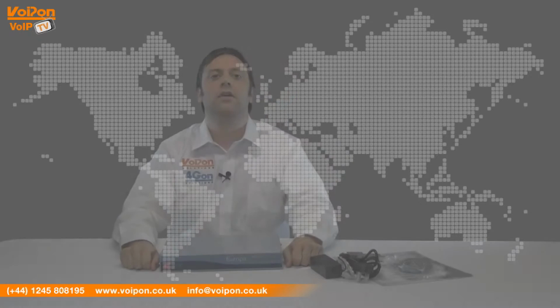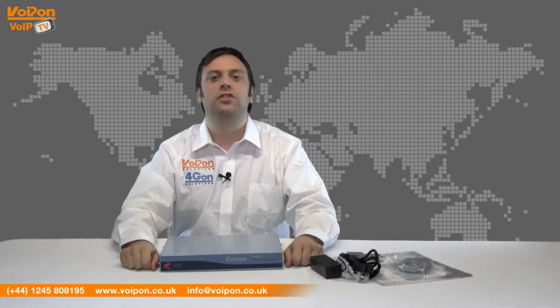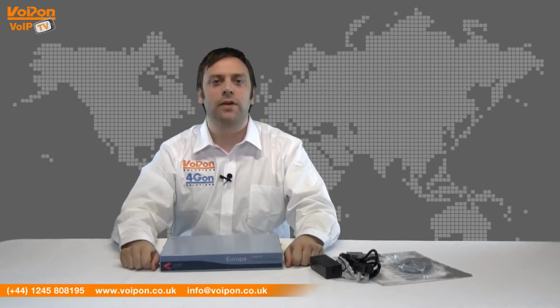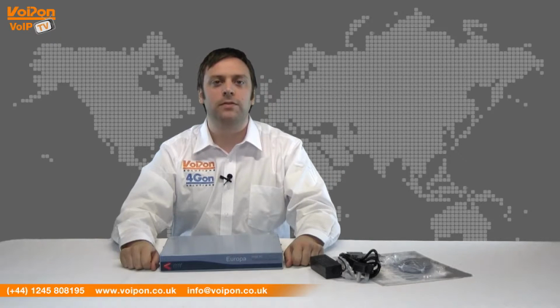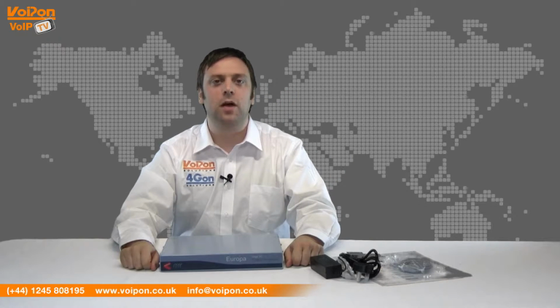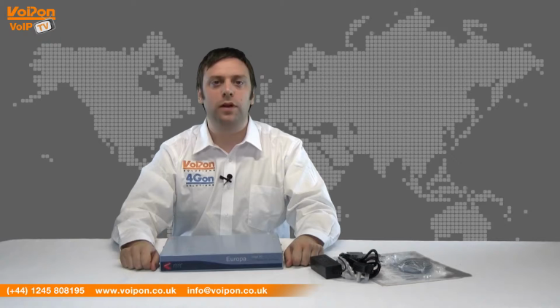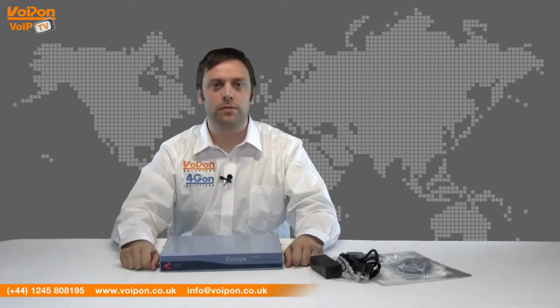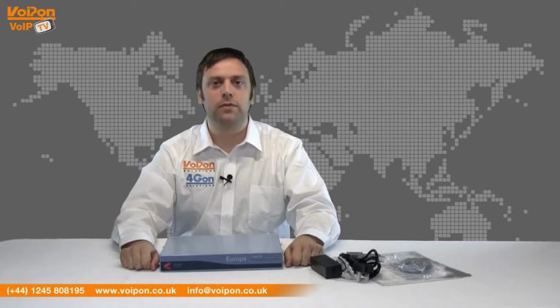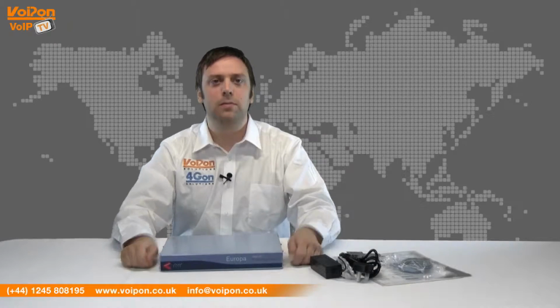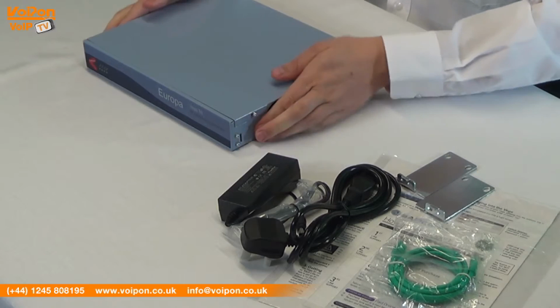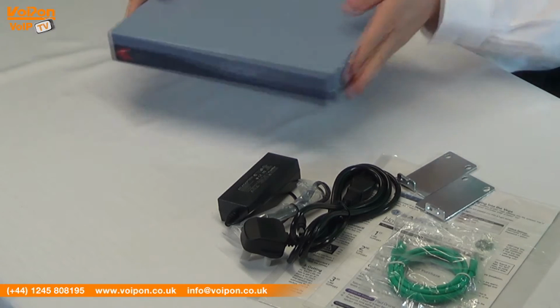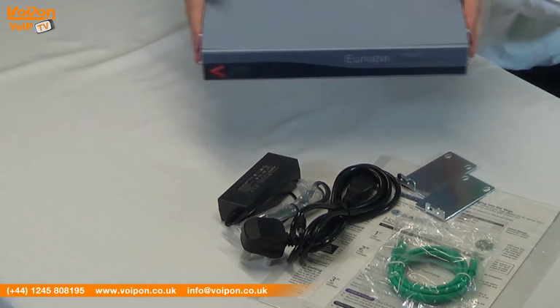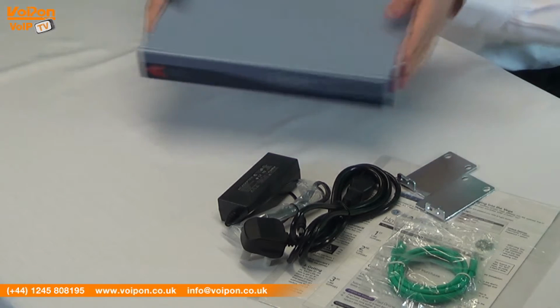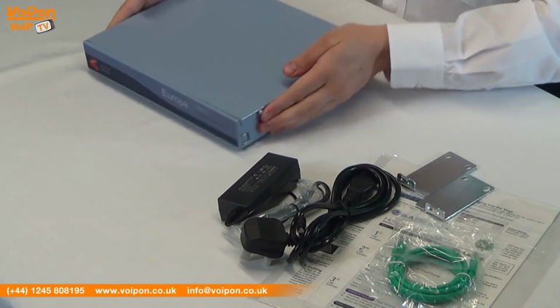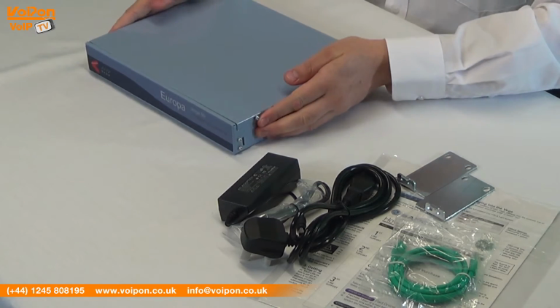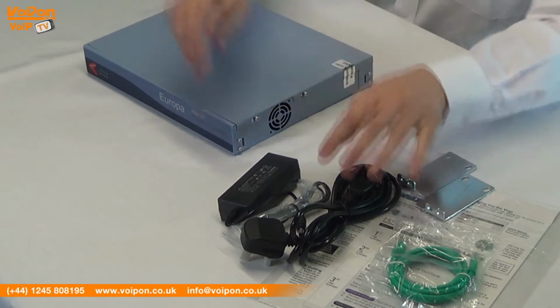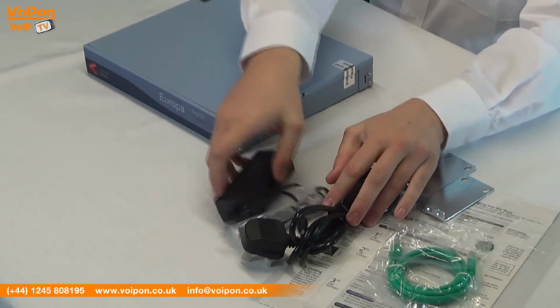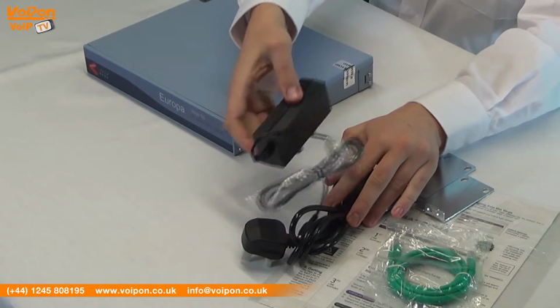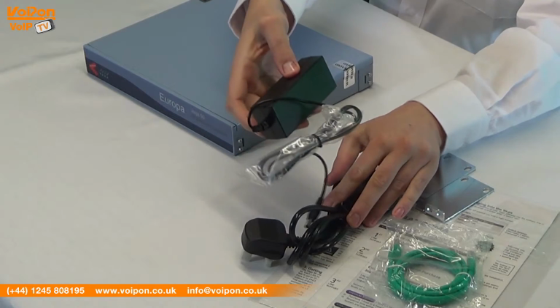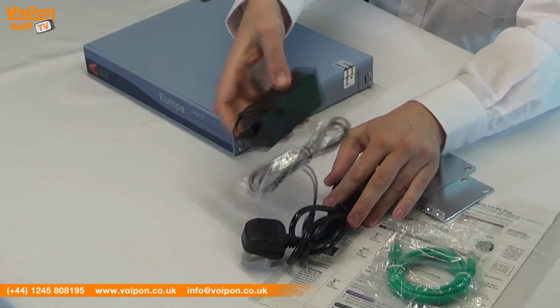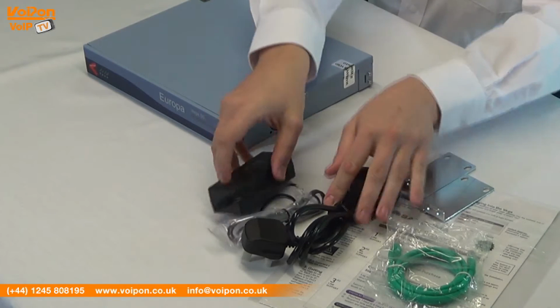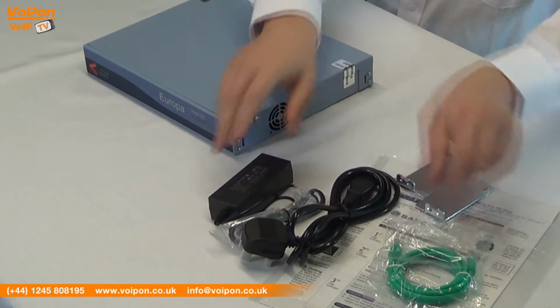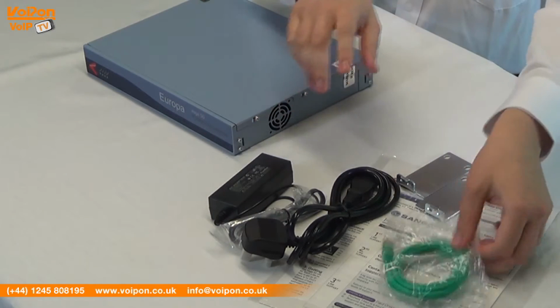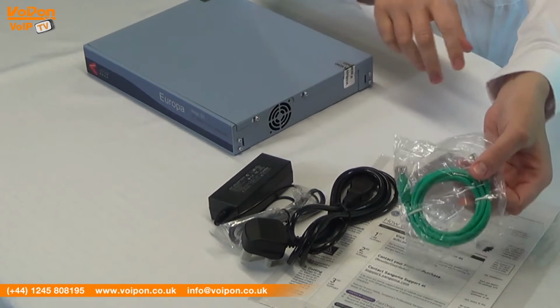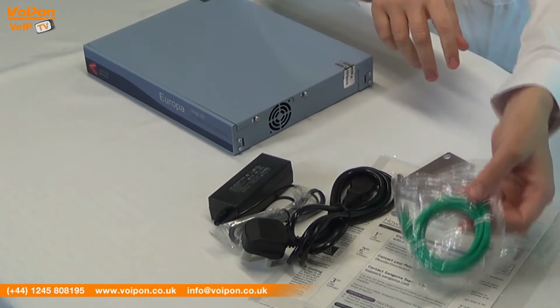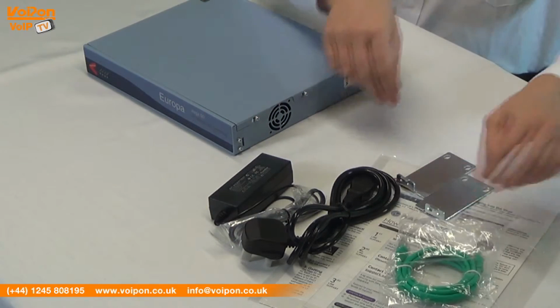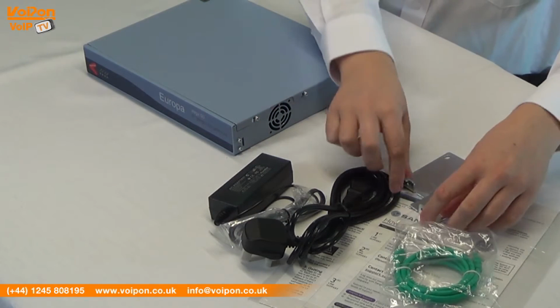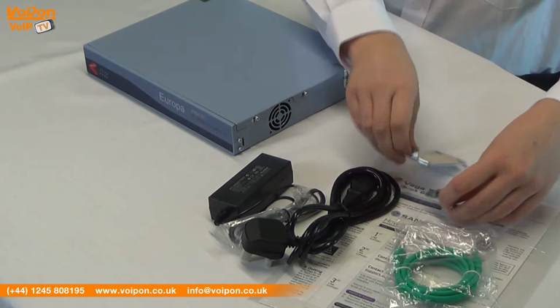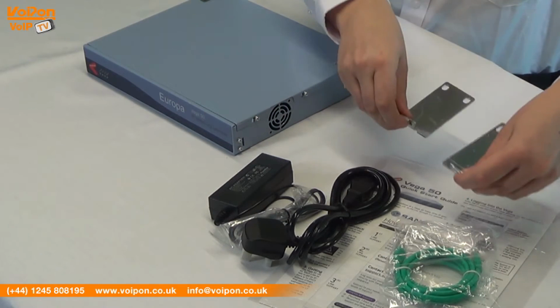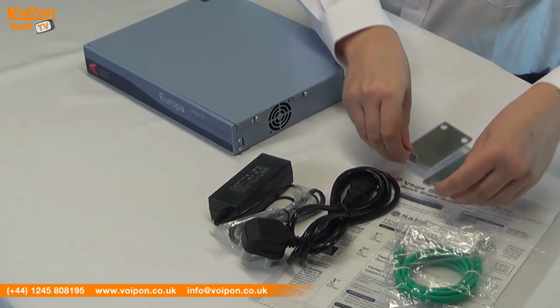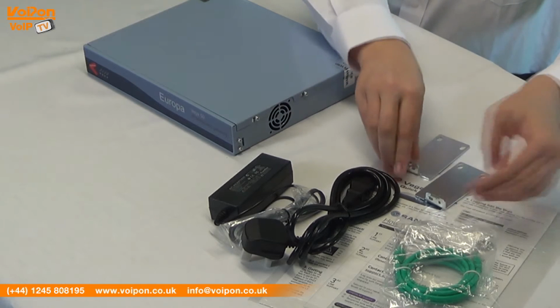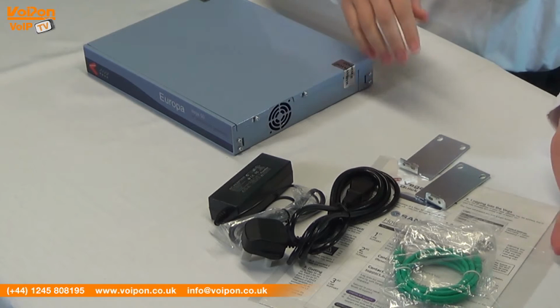The Sangoma Vega 50 comes complete with the Vega media unit, power cable and adapter, data cable, mounting brackets and documentation.